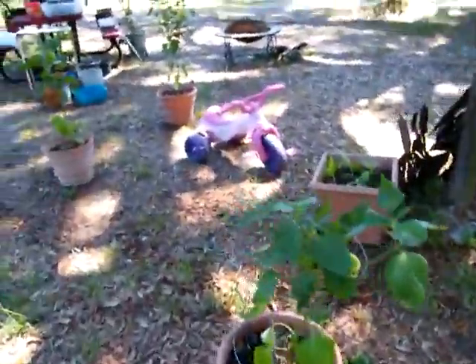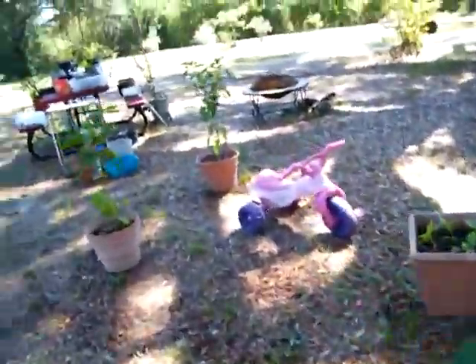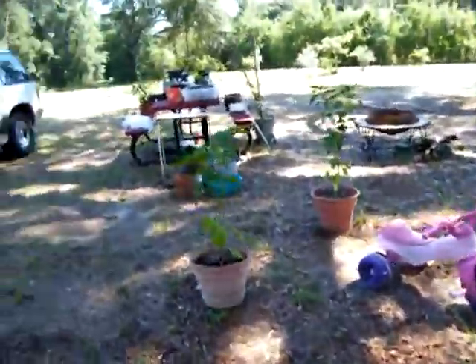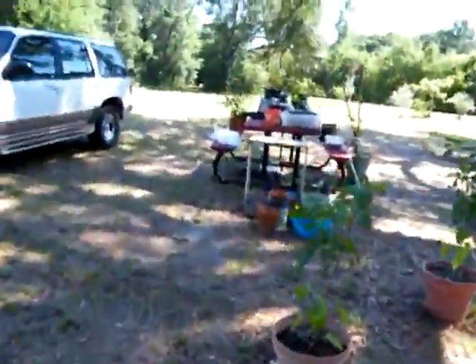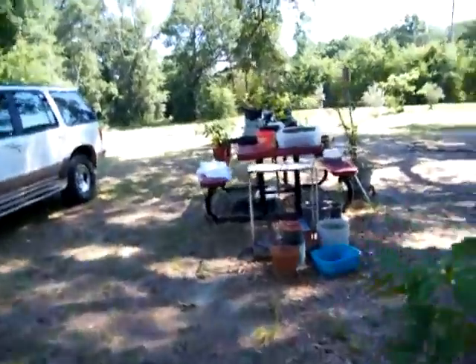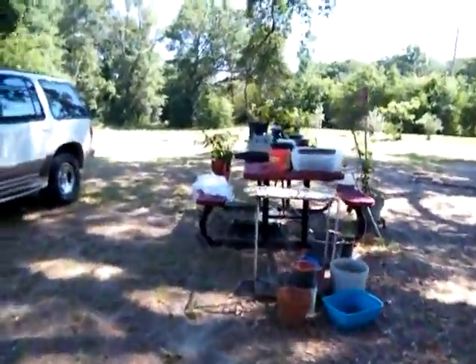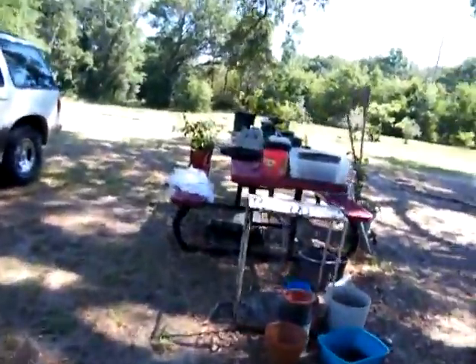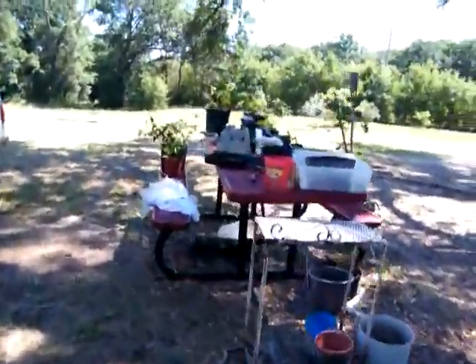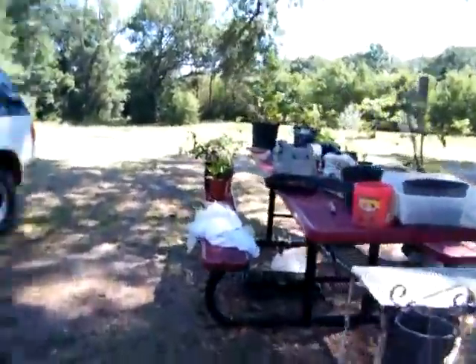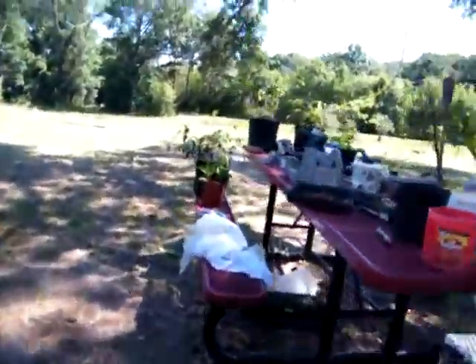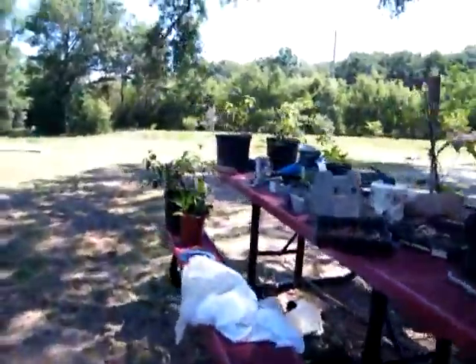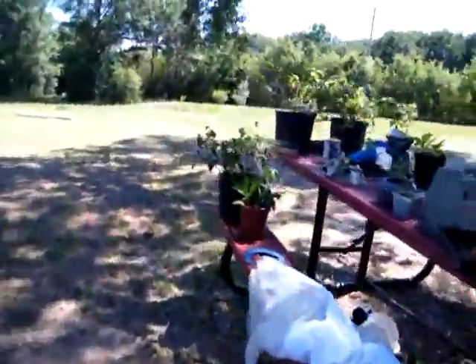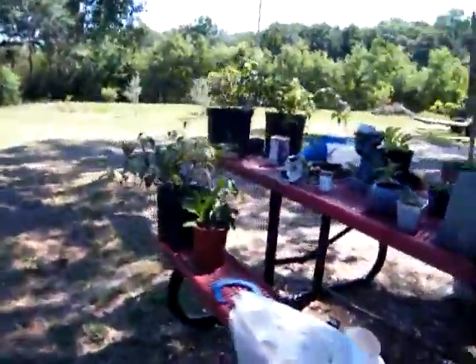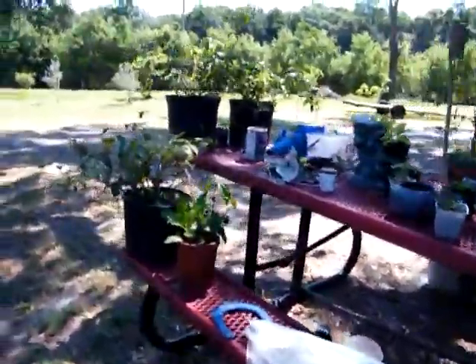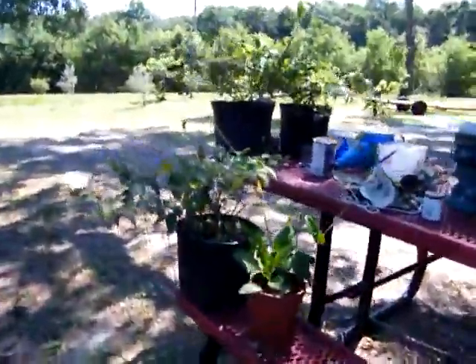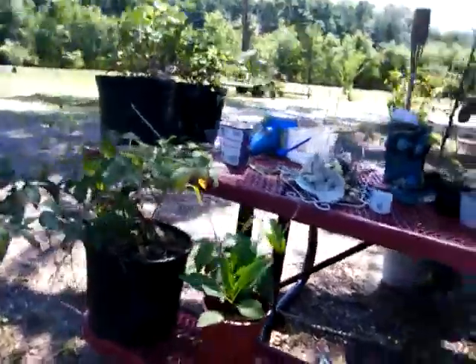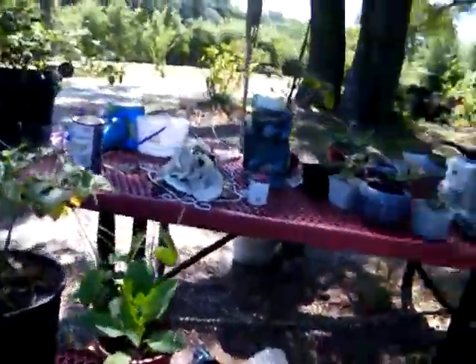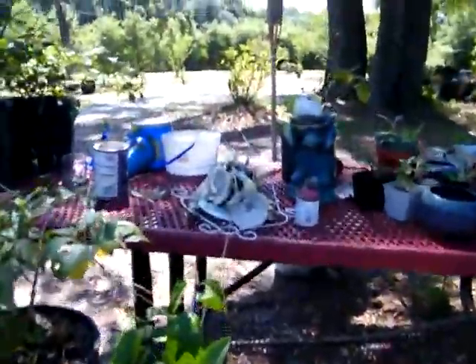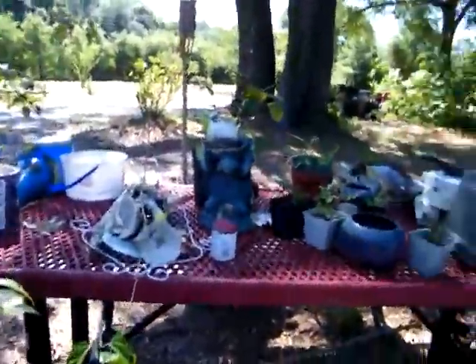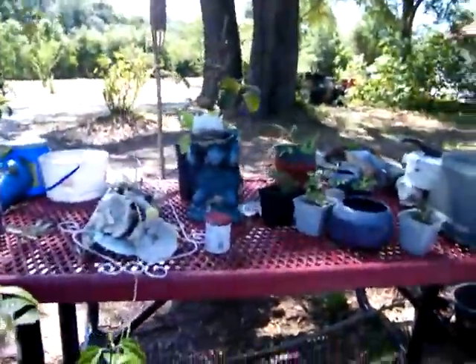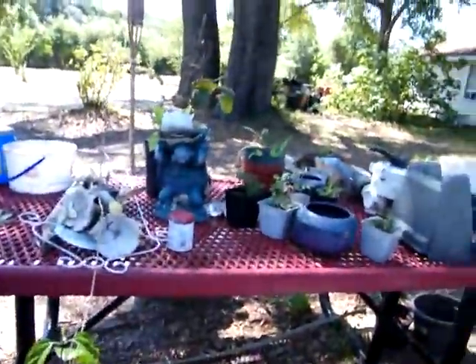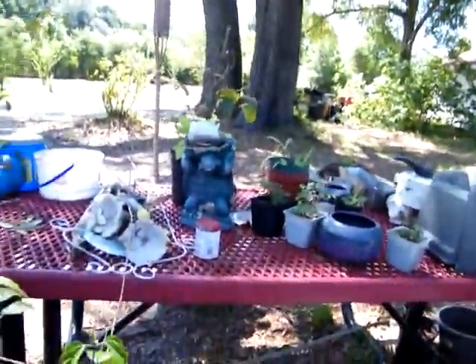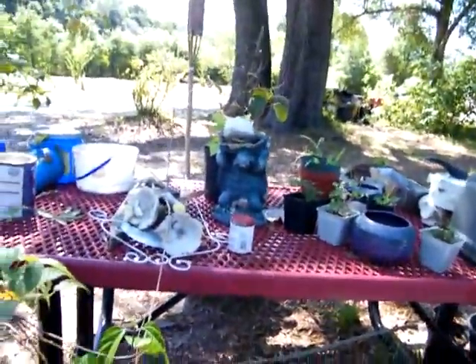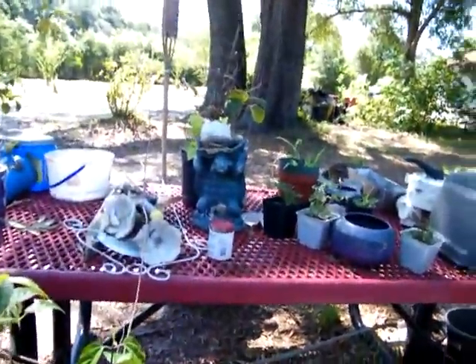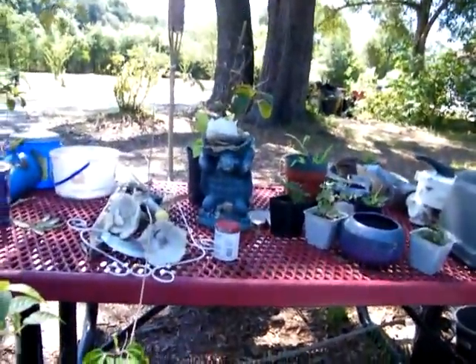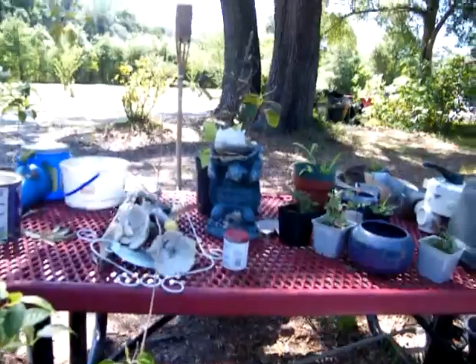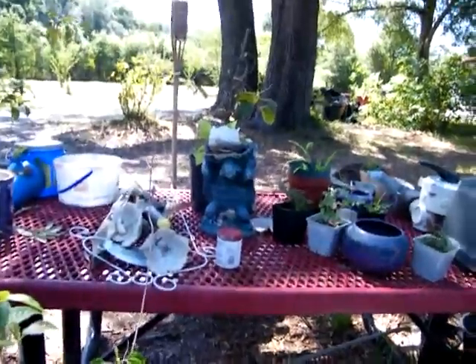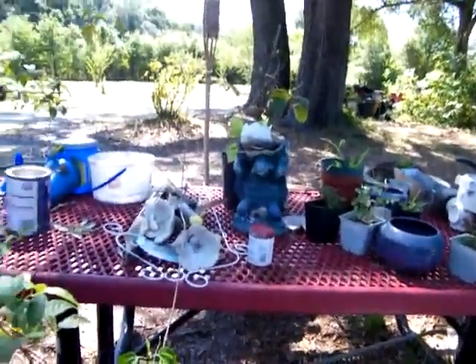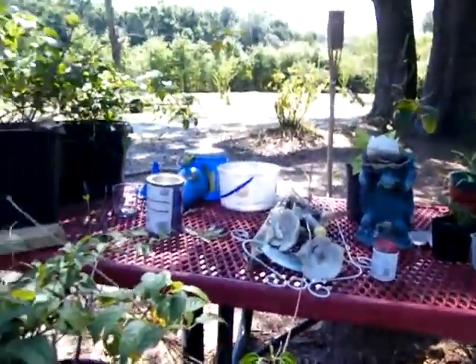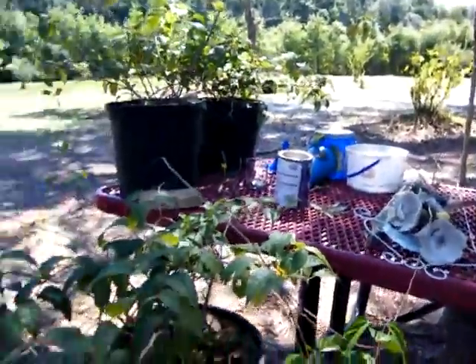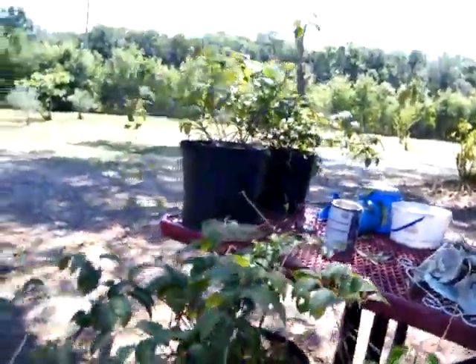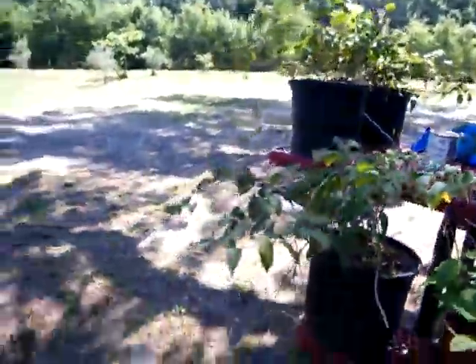Babe, the only thing I didn't water was the kiwi and your roses right here. Well, all right, y'all. Enjoy.